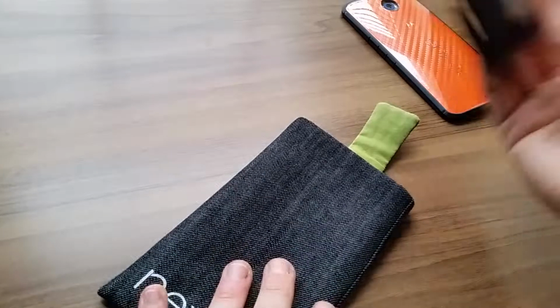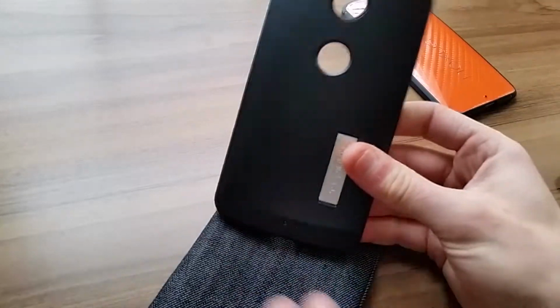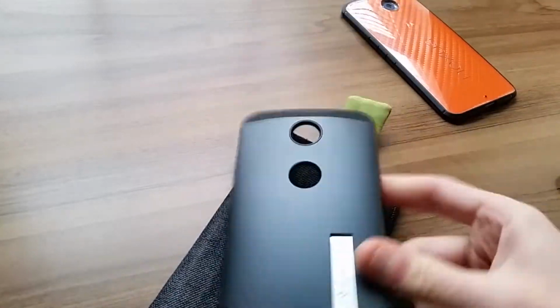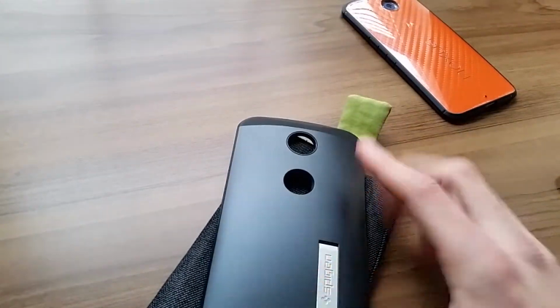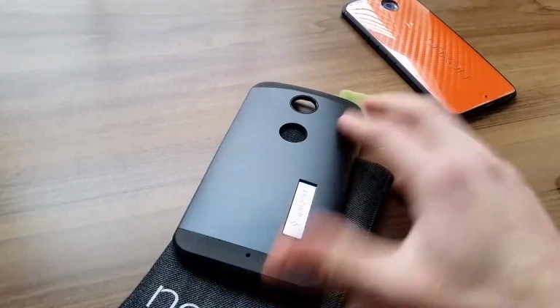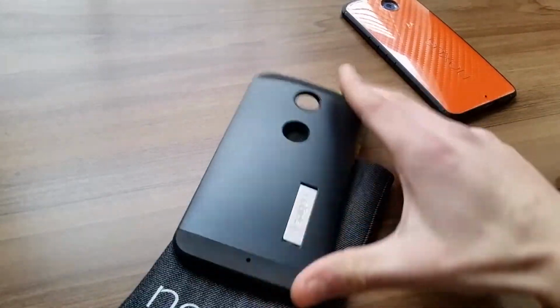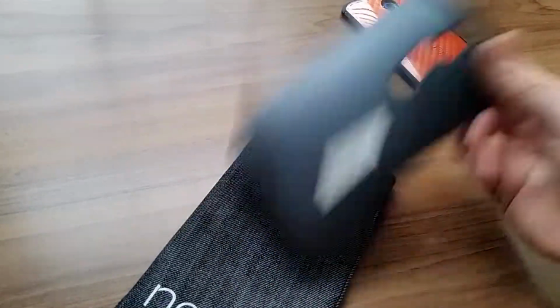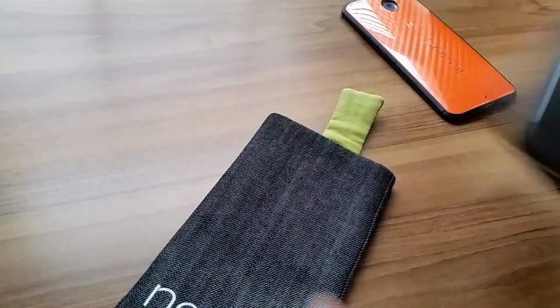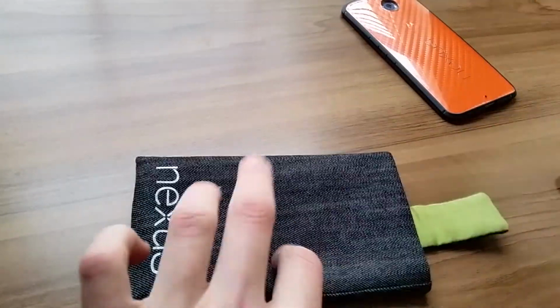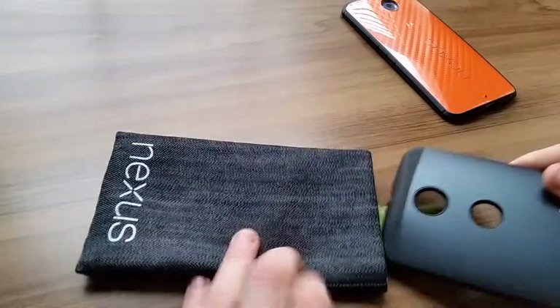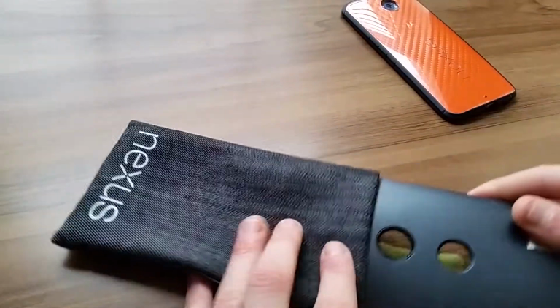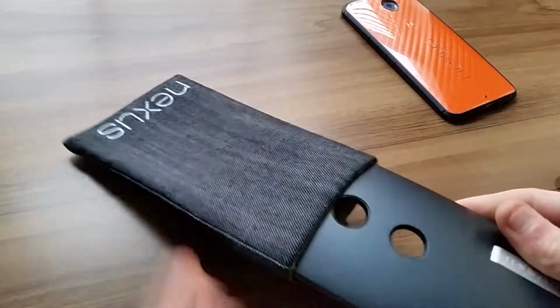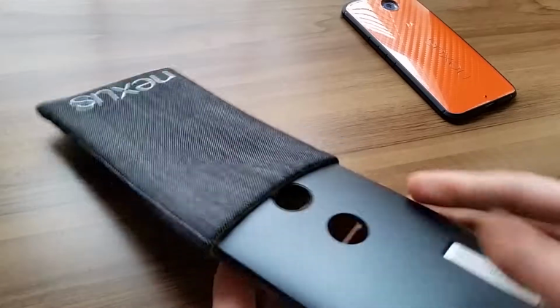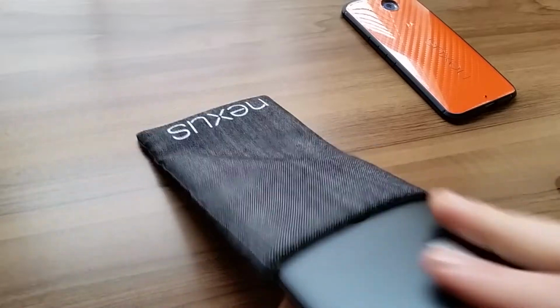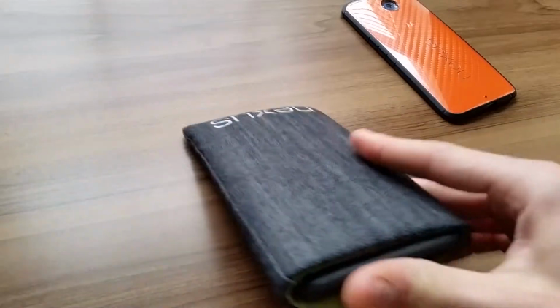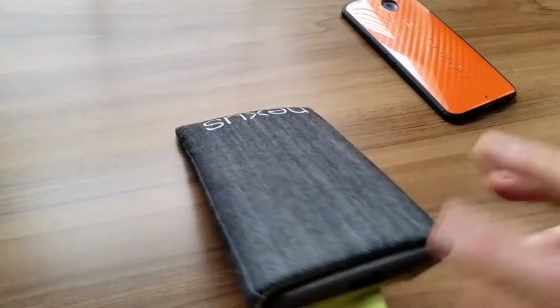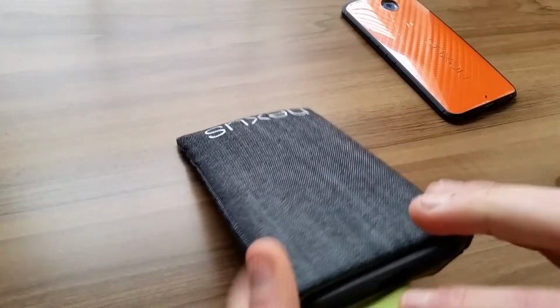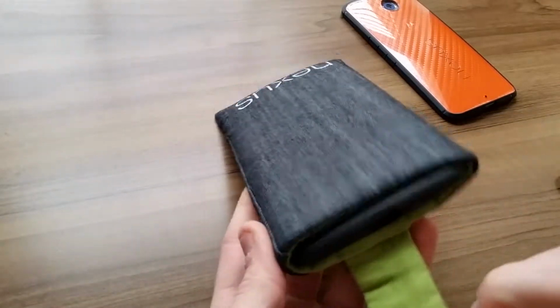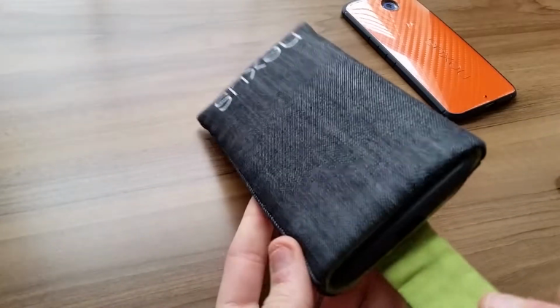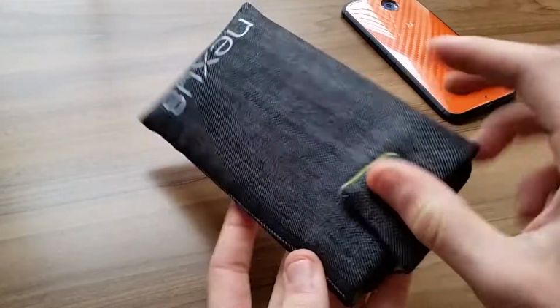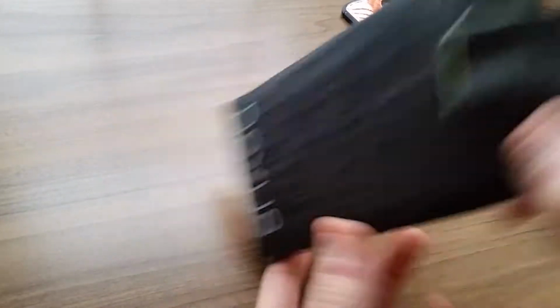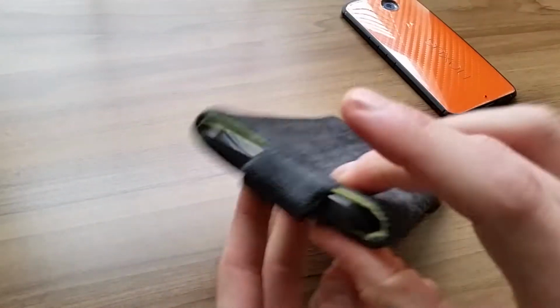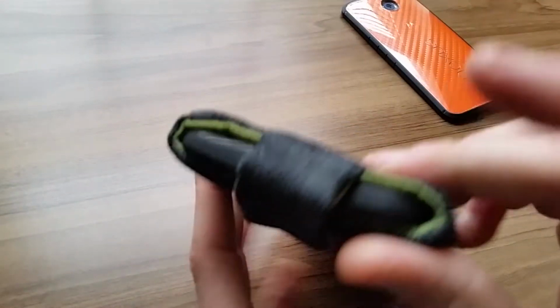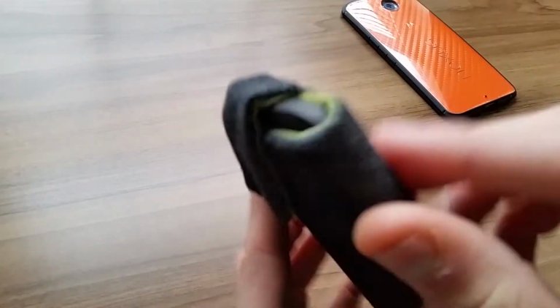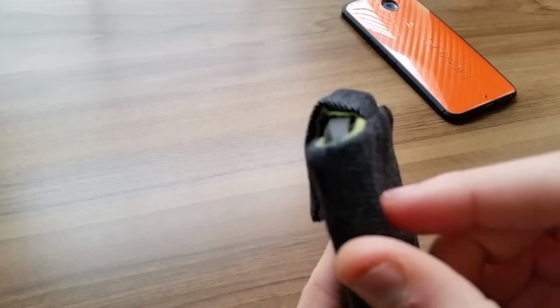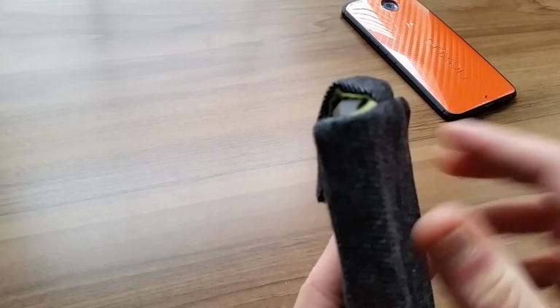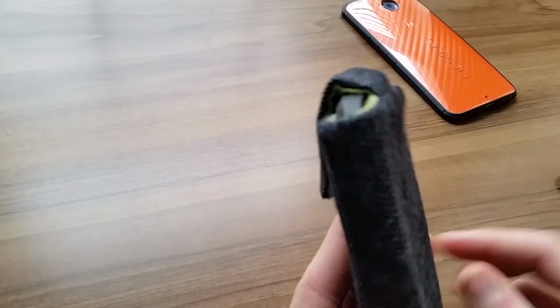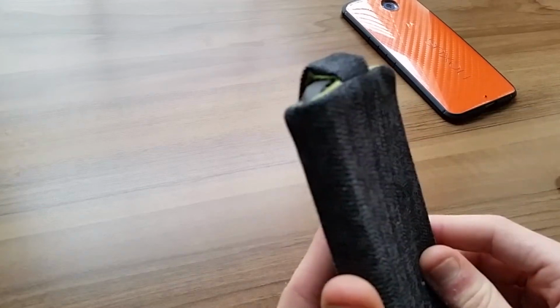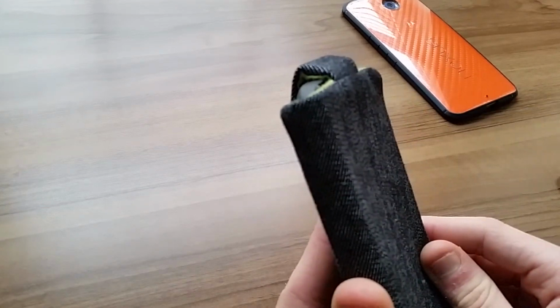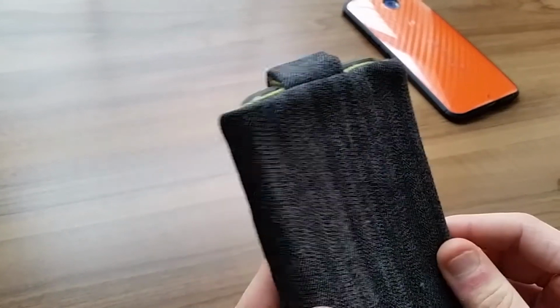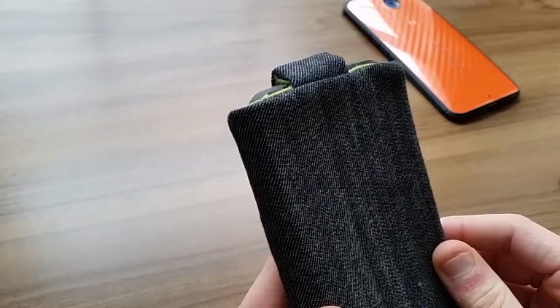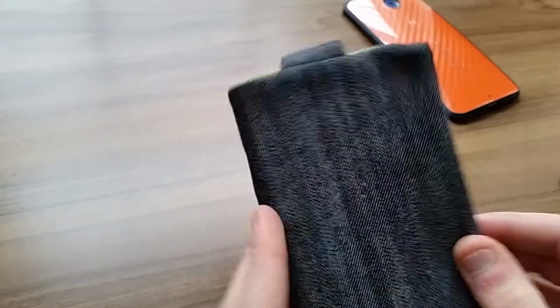It also works with the Slim Armor here — this is the metal slate version. I'm just going to toss it on in. Some of these bigger cases are a tight fit, but you can see it sticks out just a little bit, but it does in fact fit.